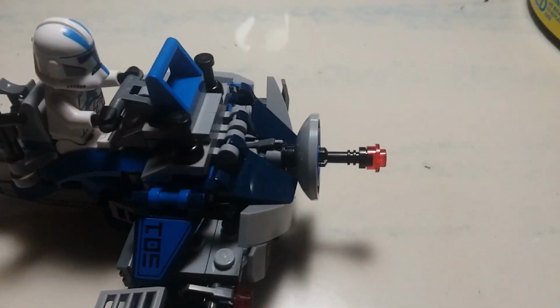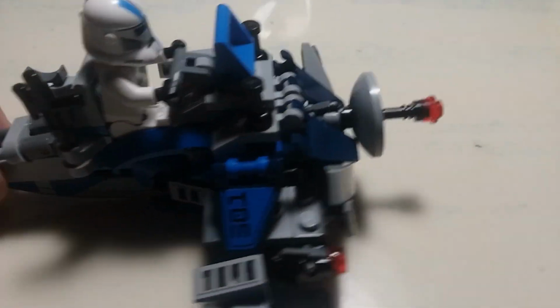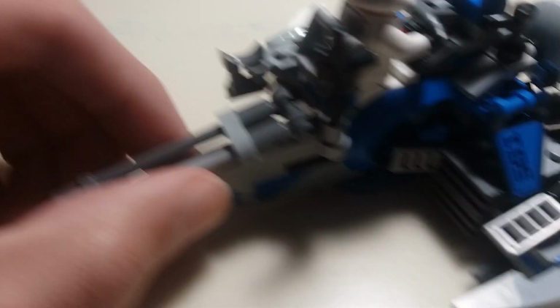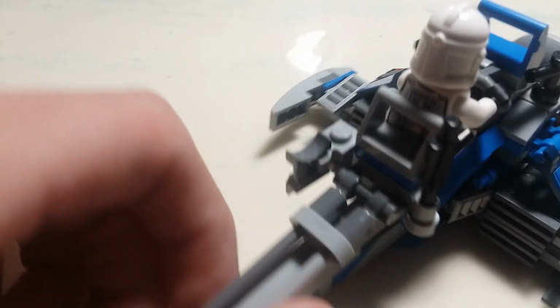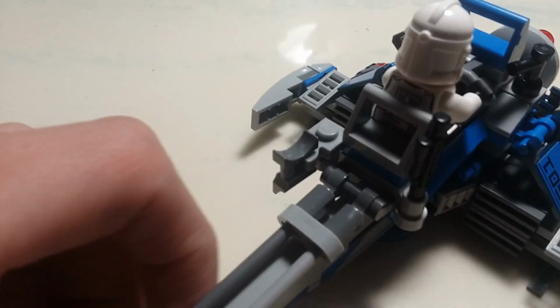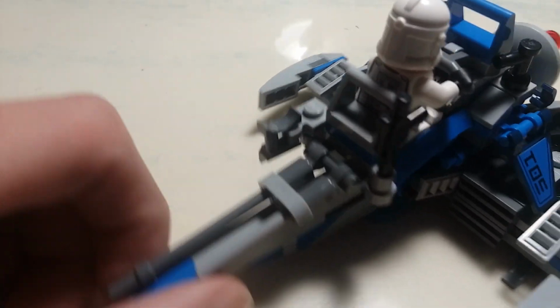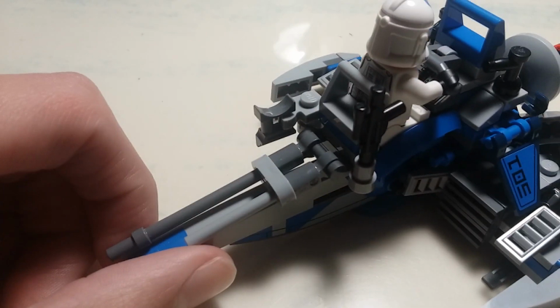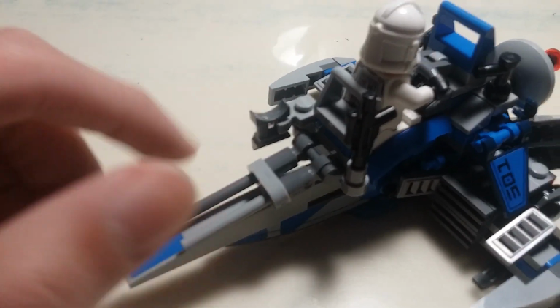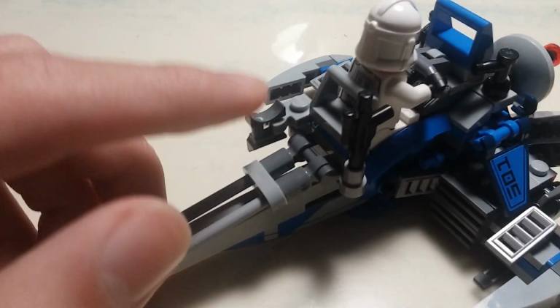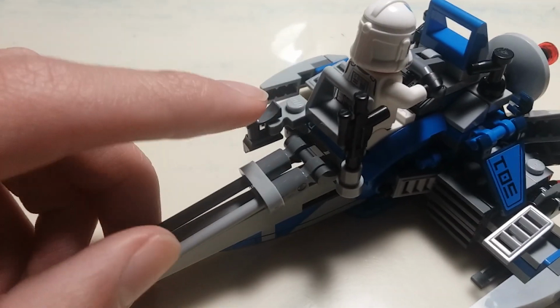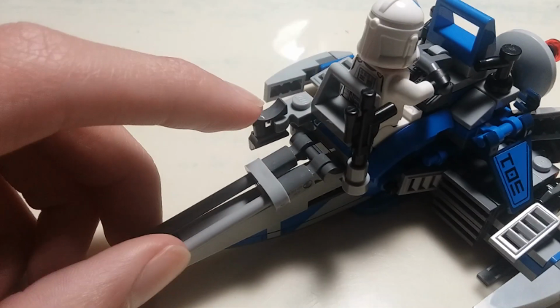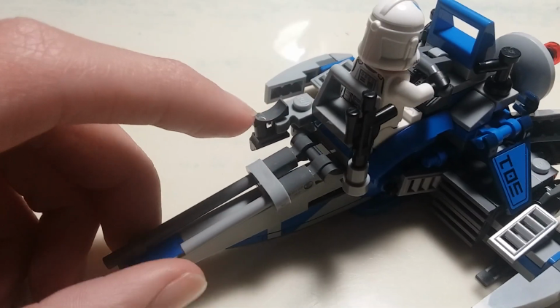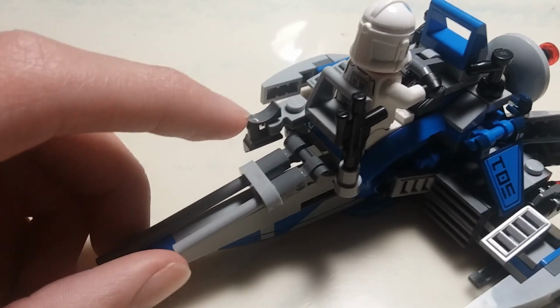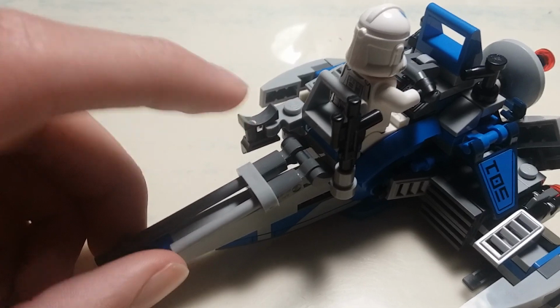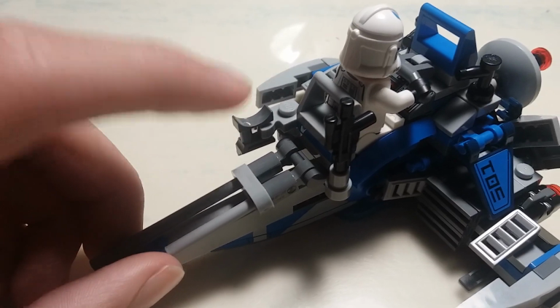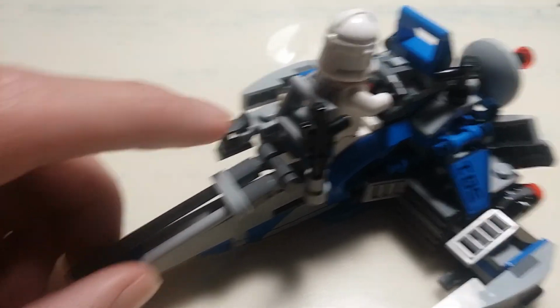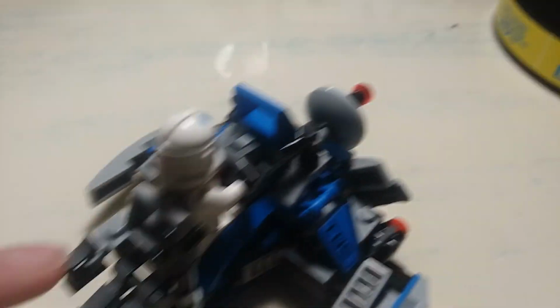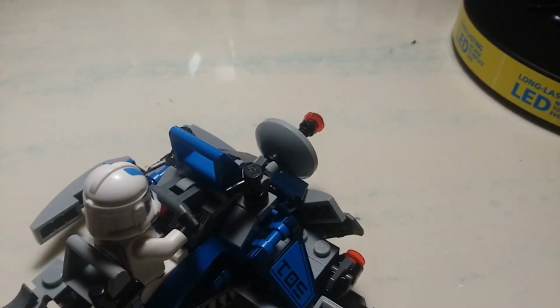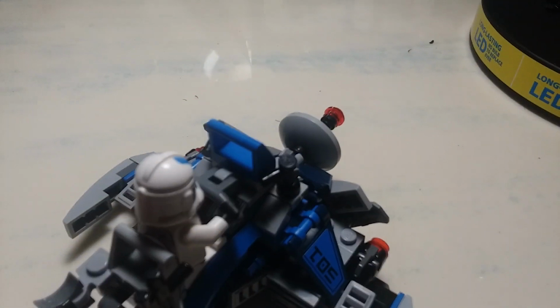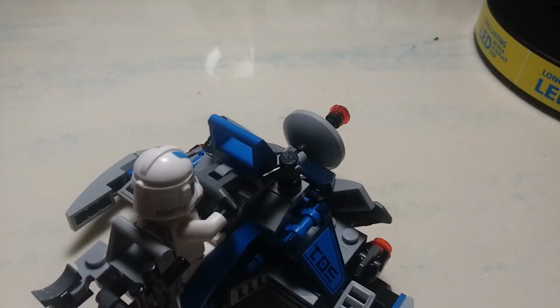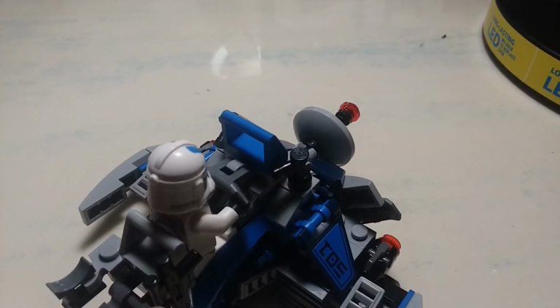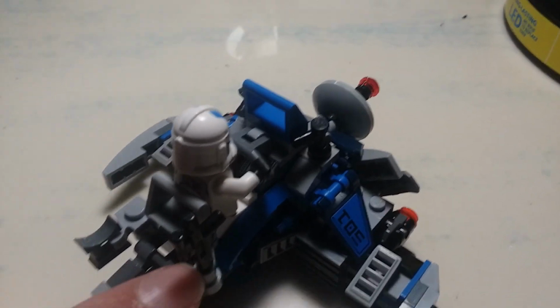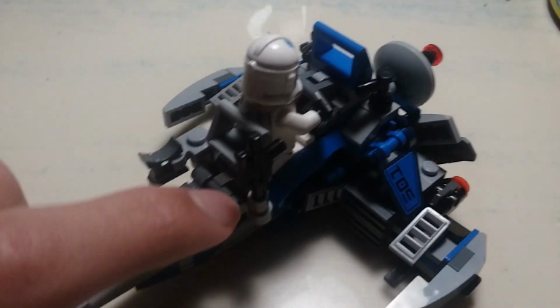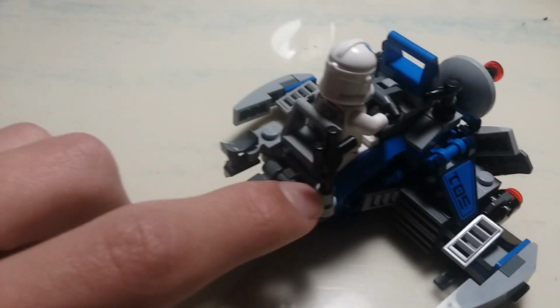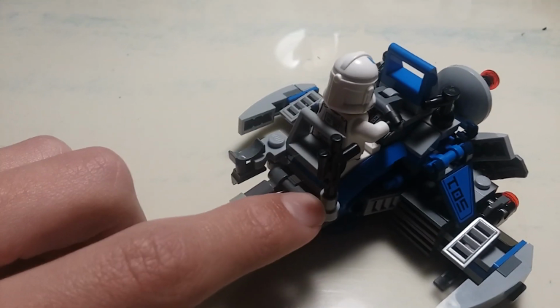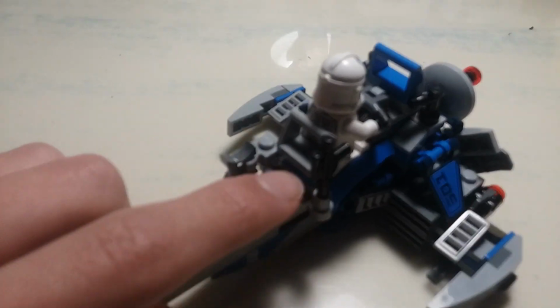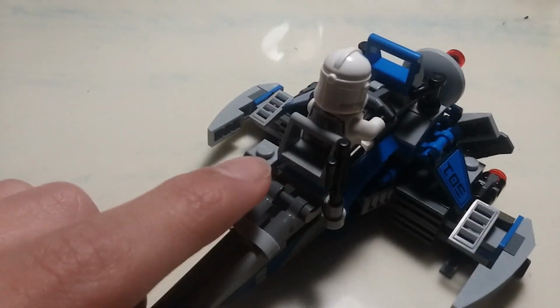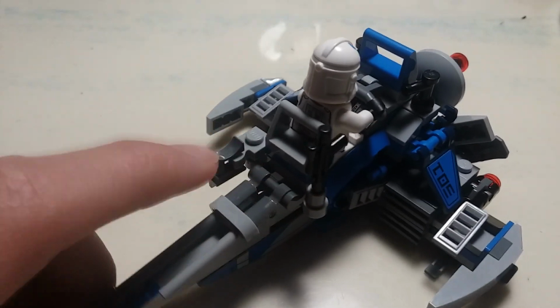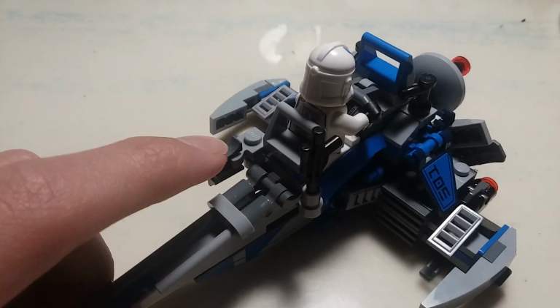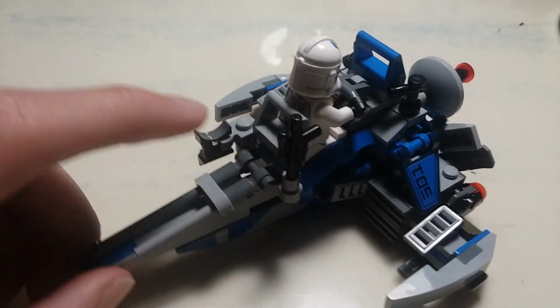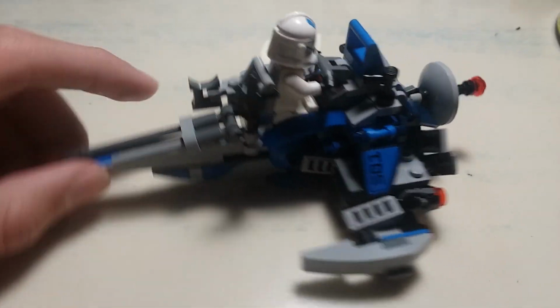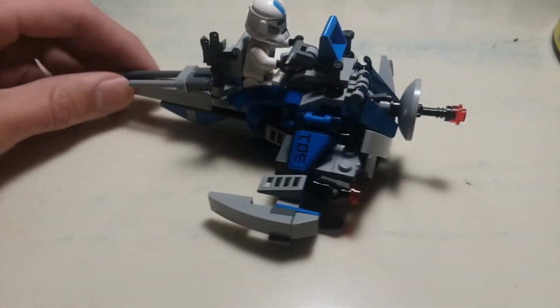On the back, like in the ATRT, it goes with the gun holder and the binoculars holder.